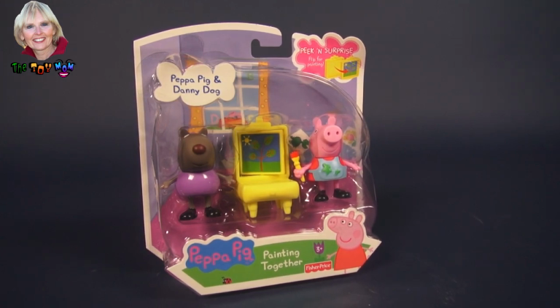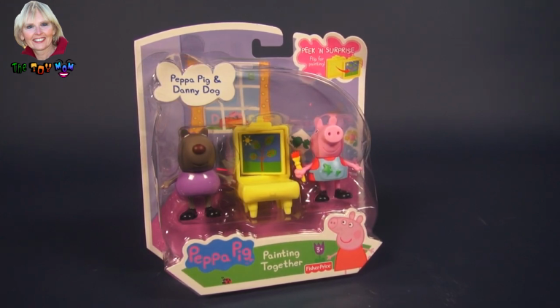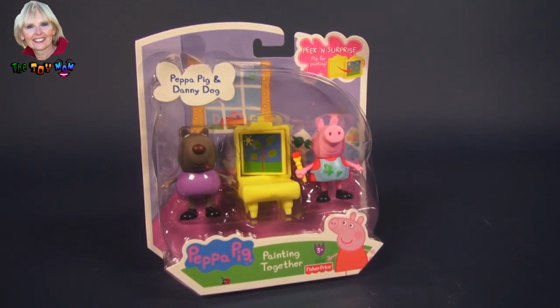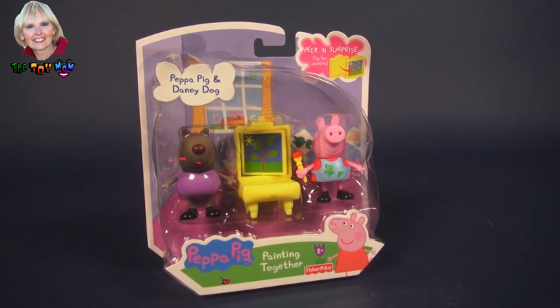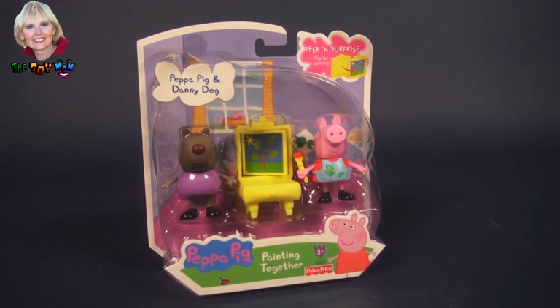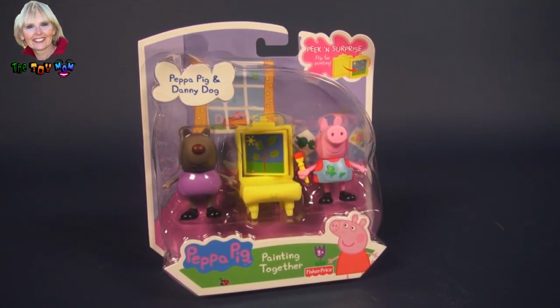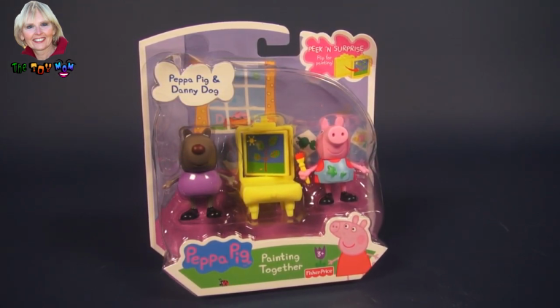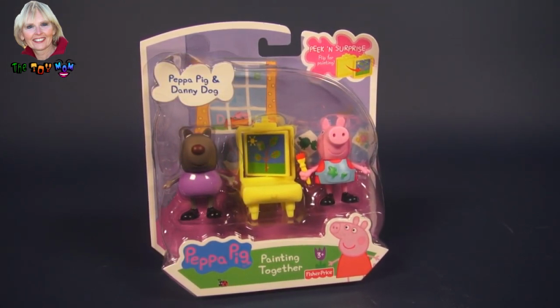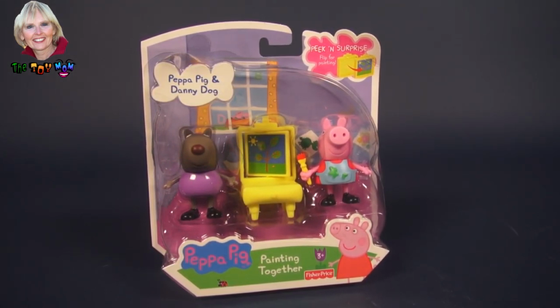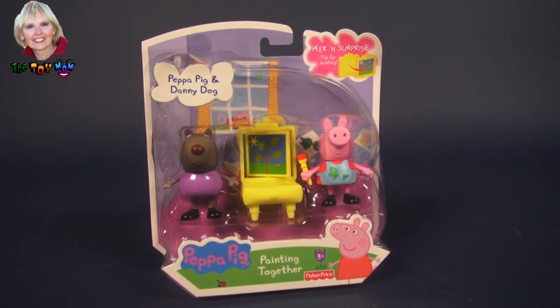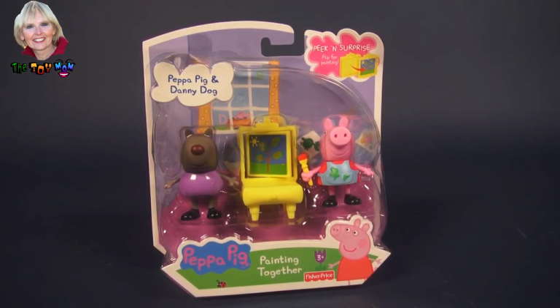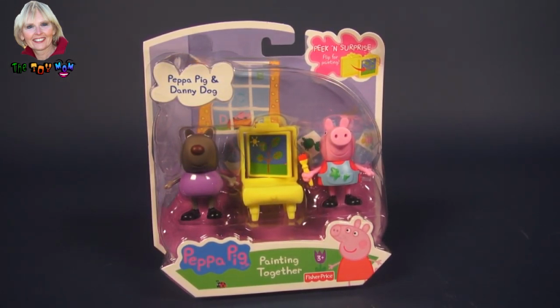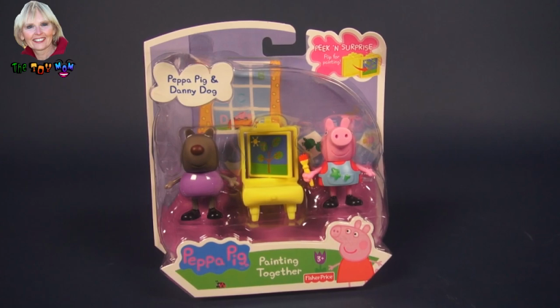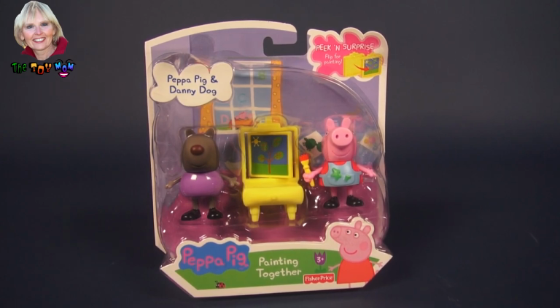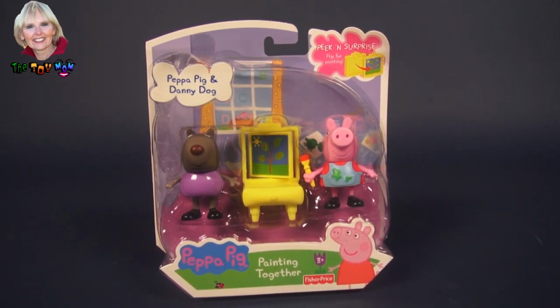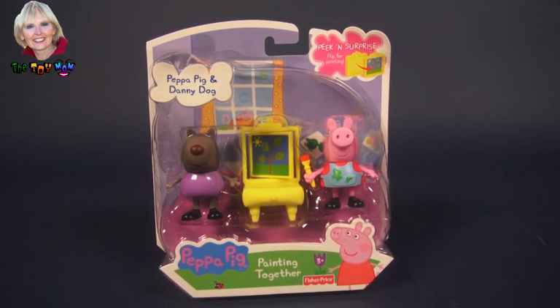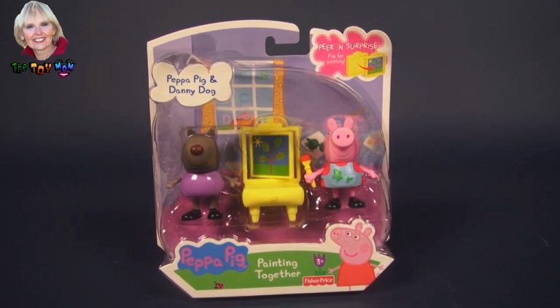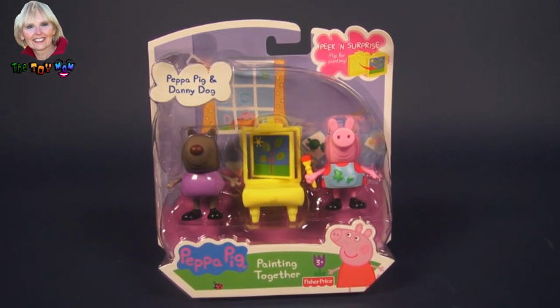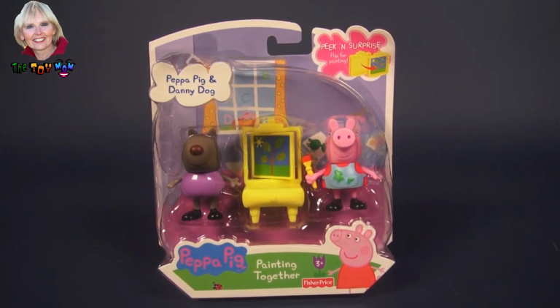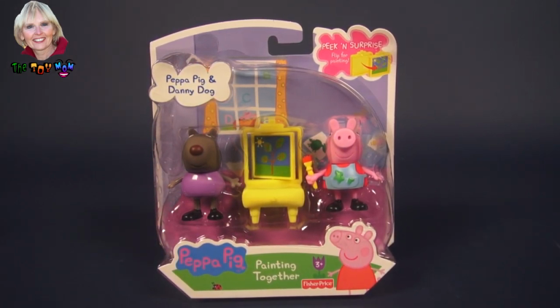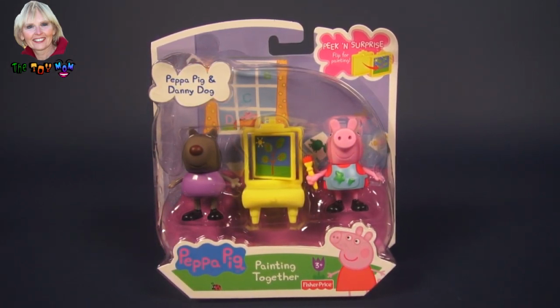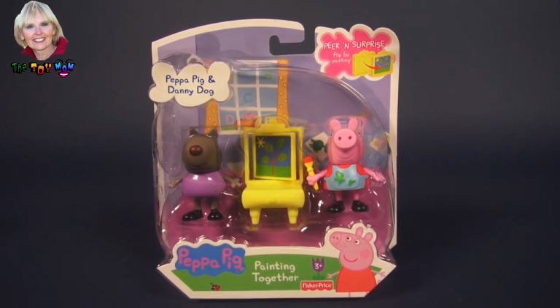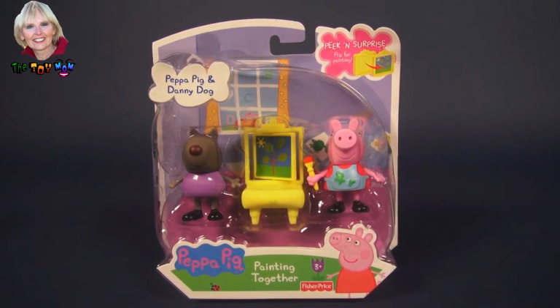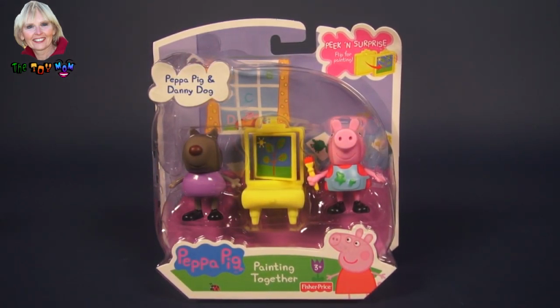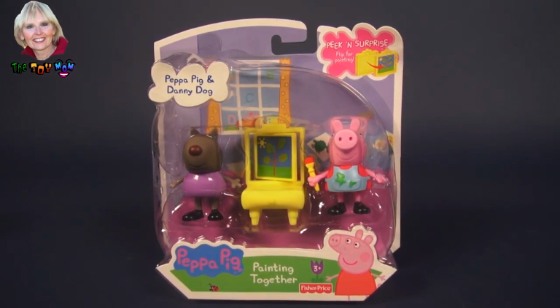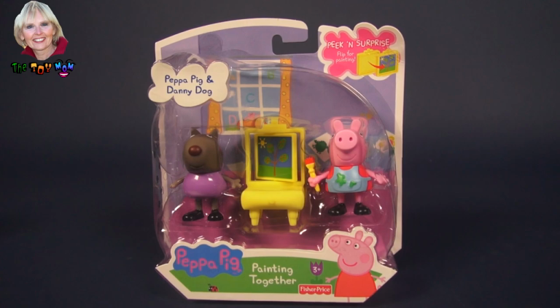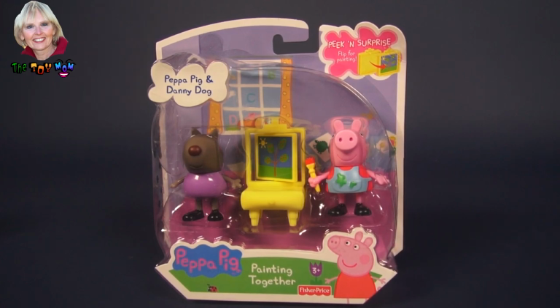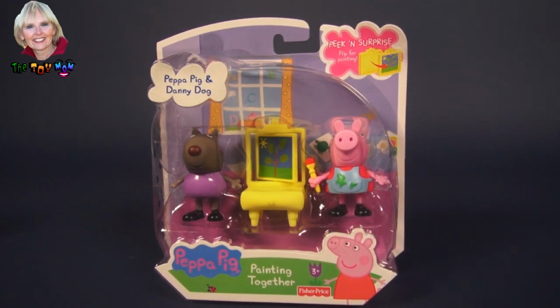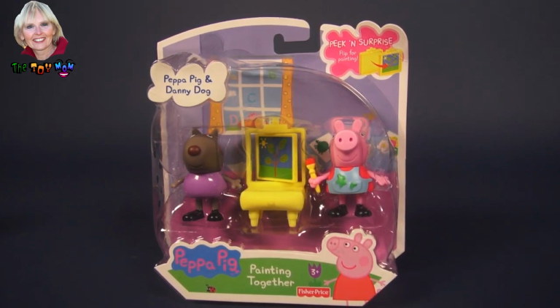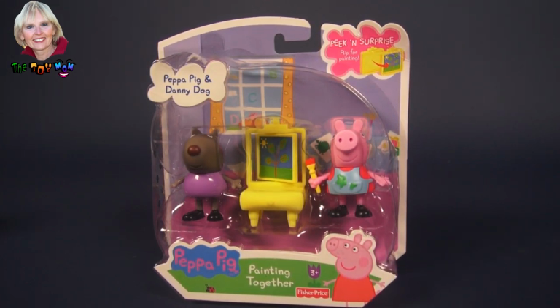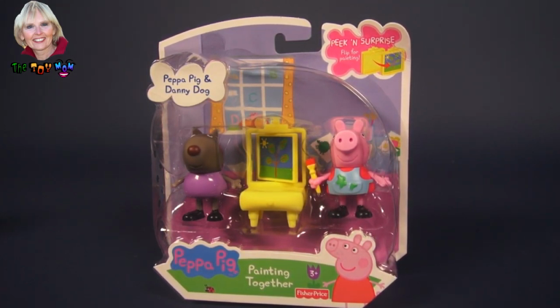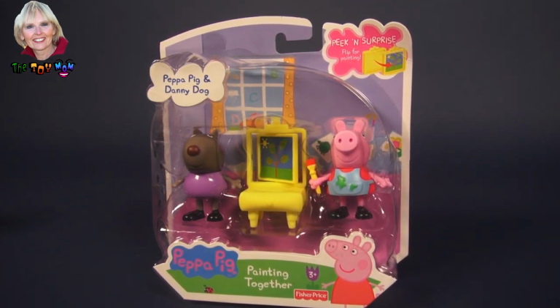Hi, I'm the Toy Mom and today we are going to open this Peppa Pig and Danny Dog Peek and Surprise Set. This one is called Painting Together.